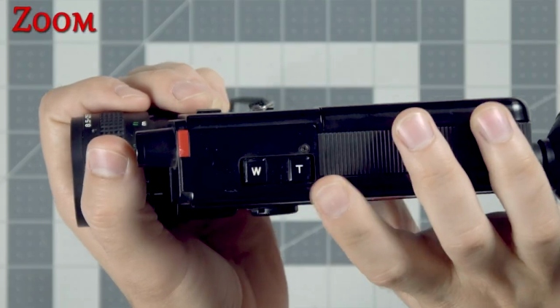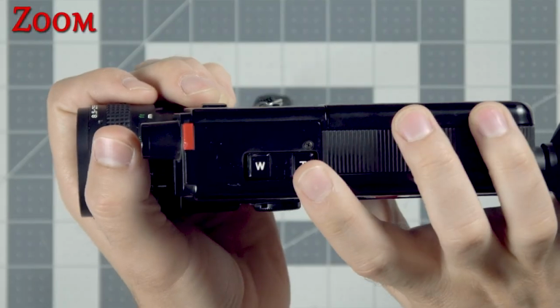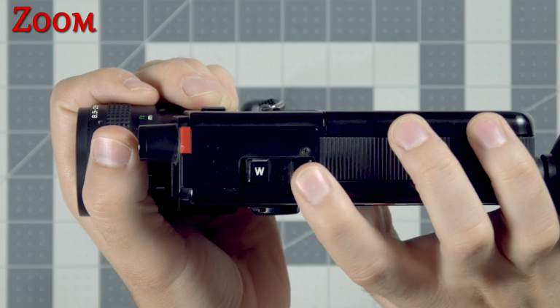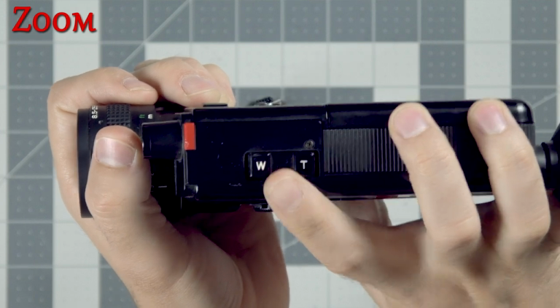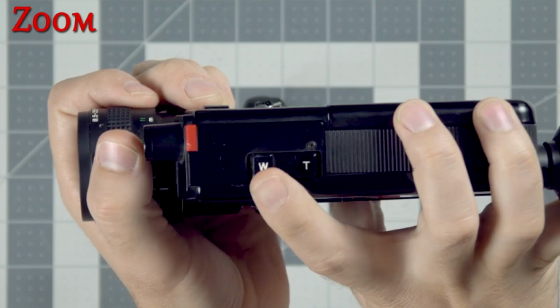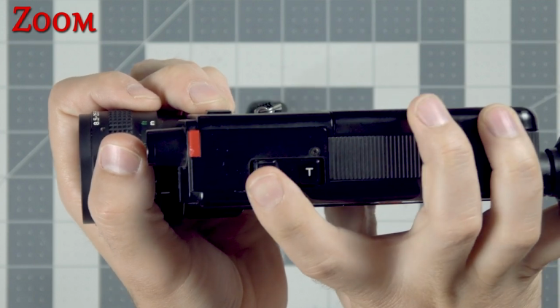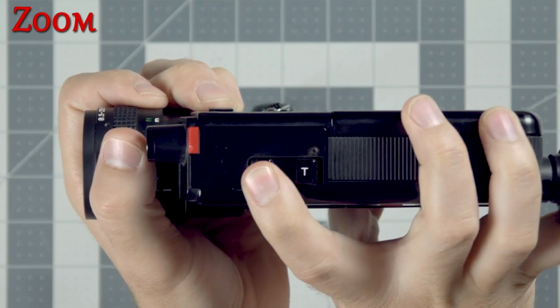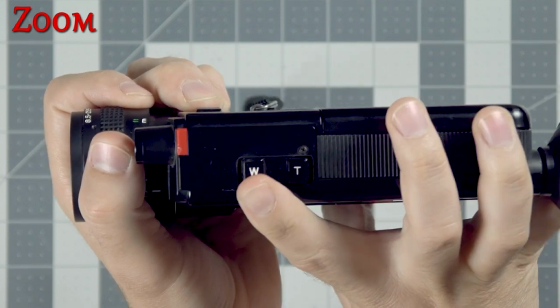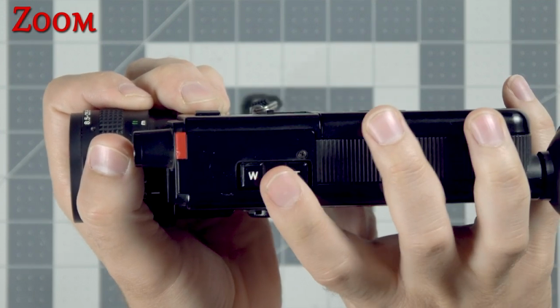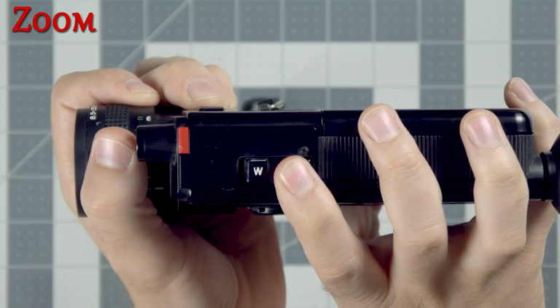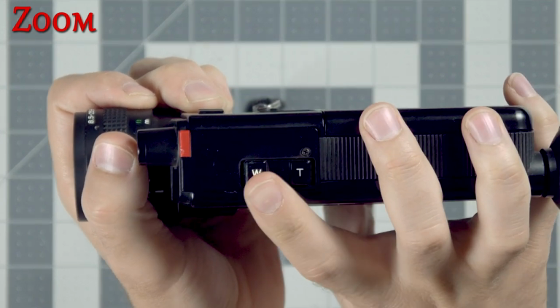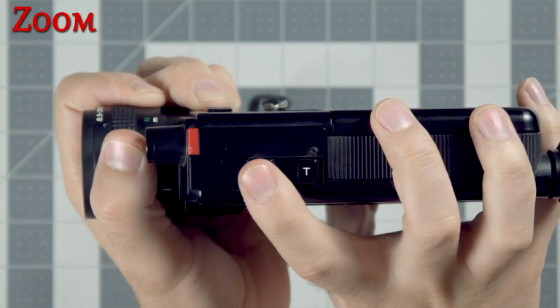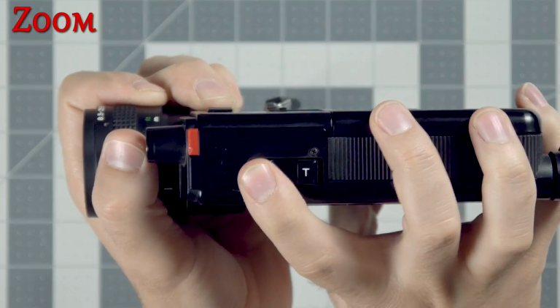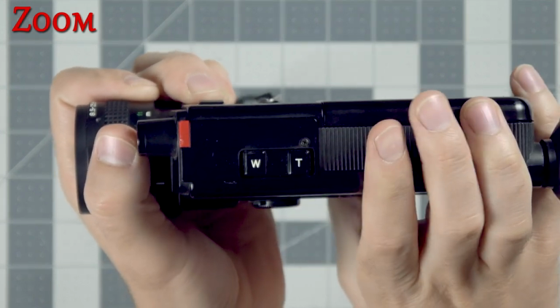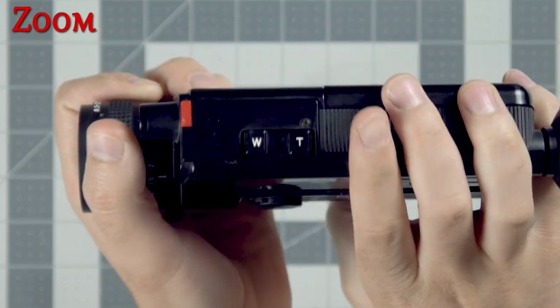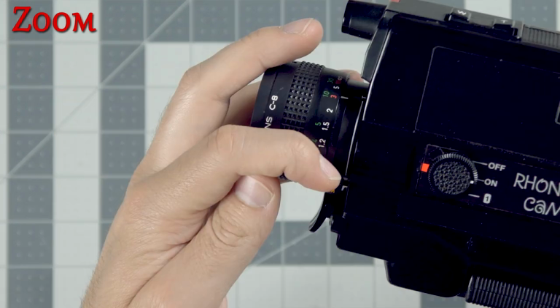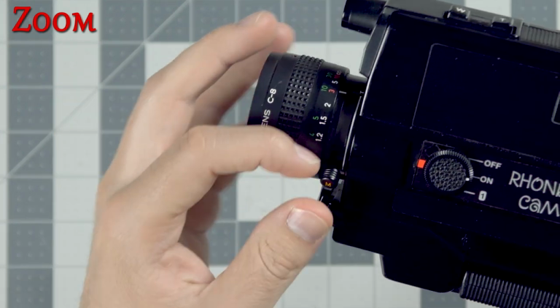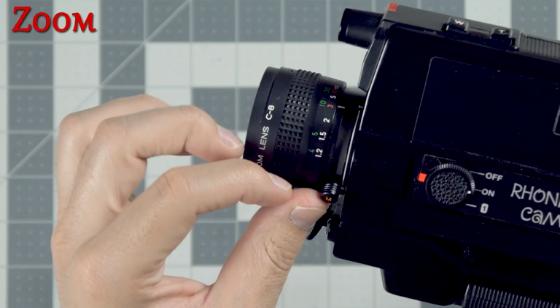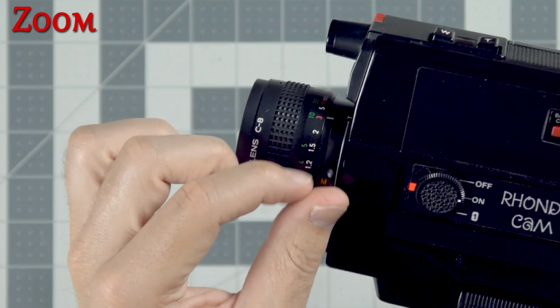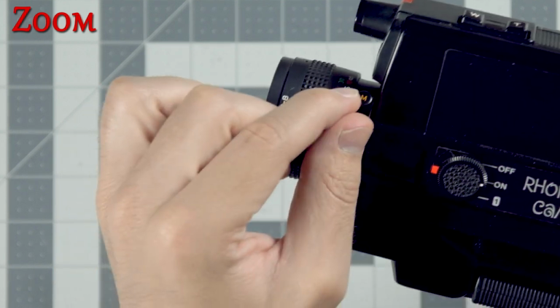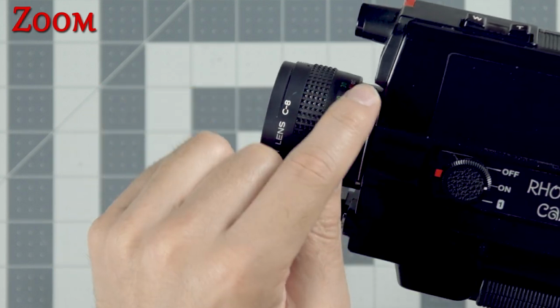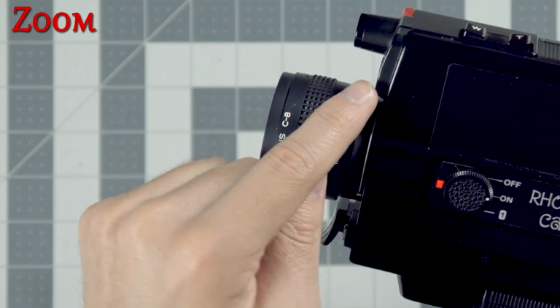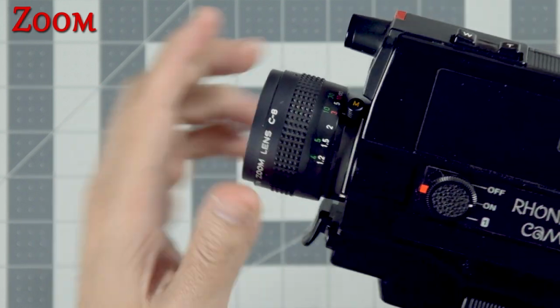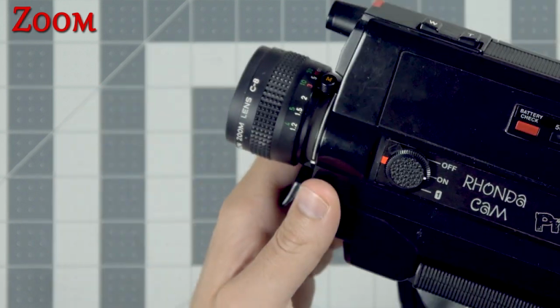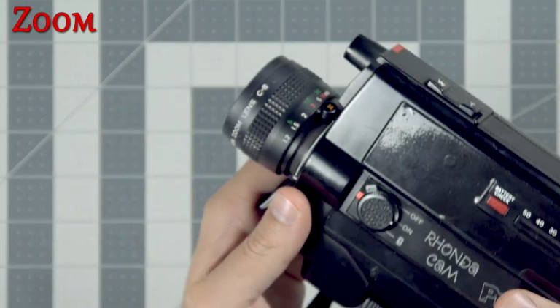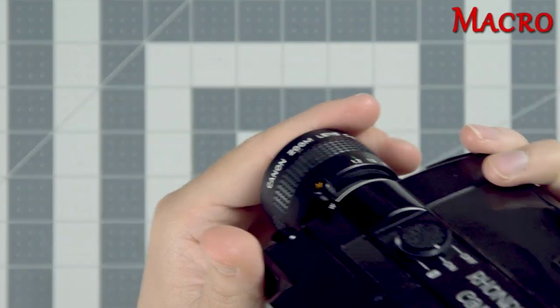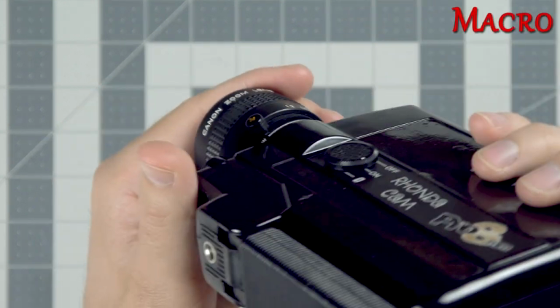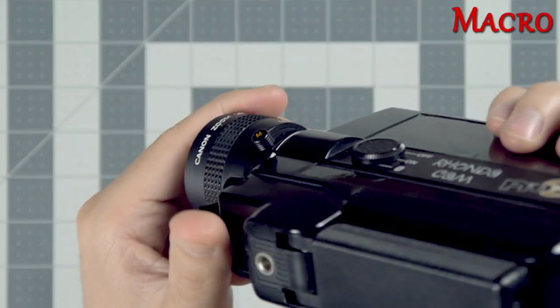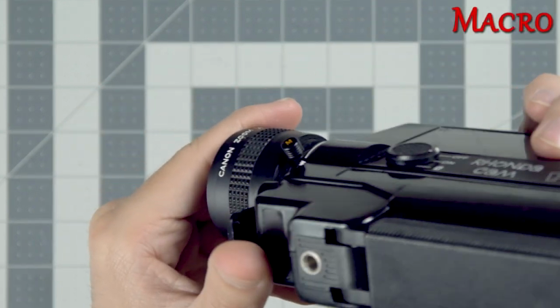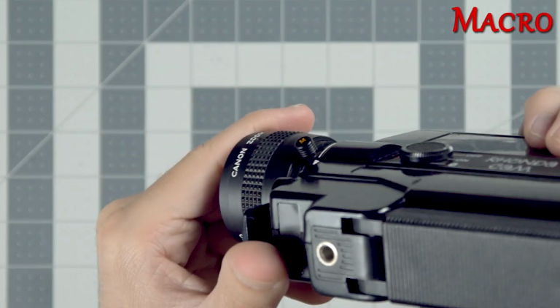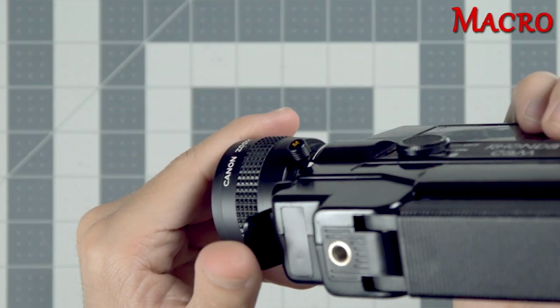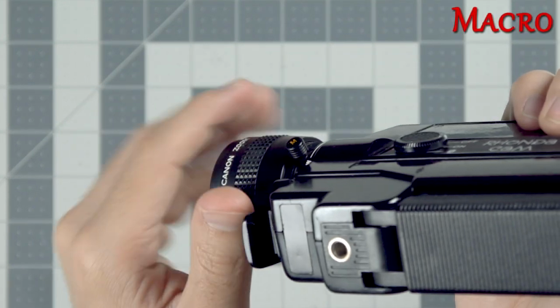We have a zoom on the lens as well that can be controlled when the camera is running using the switch on top. Or you can use it manually by sliding the piece on the lens. This piece also lets you do macro focusing.